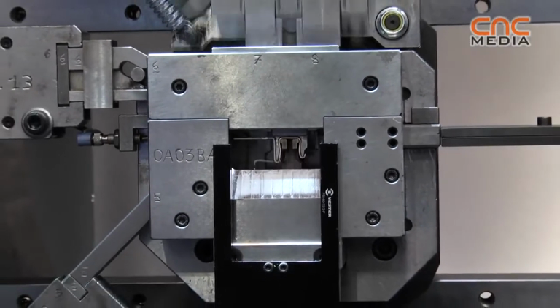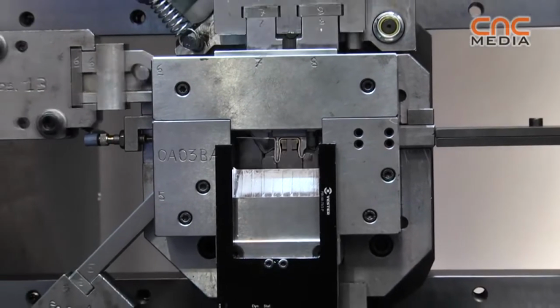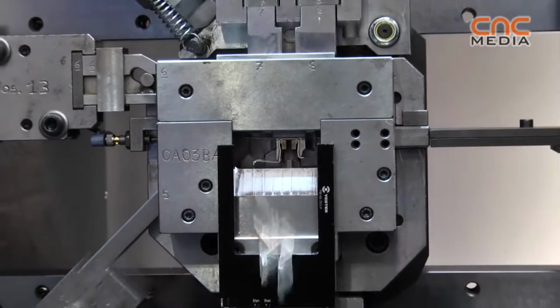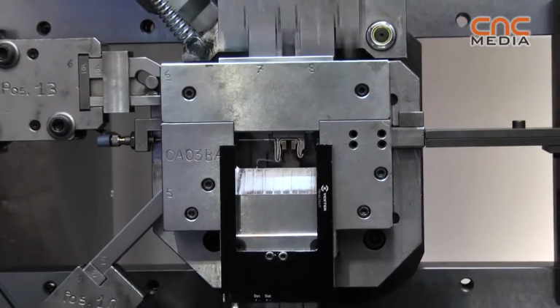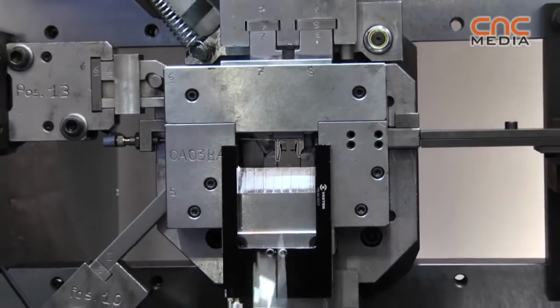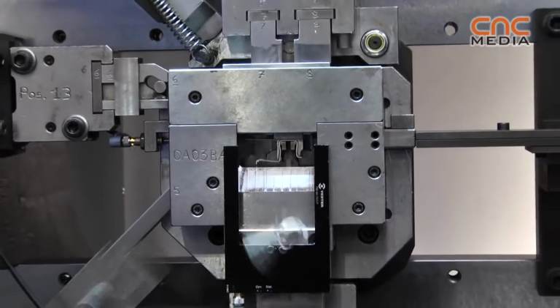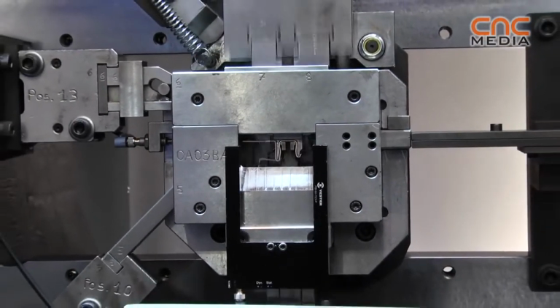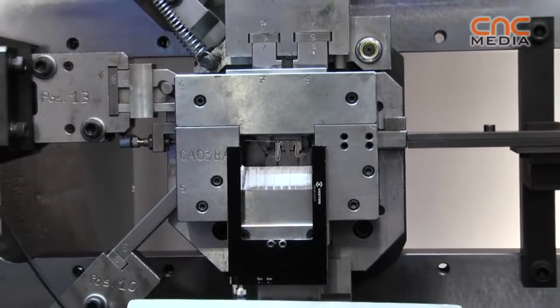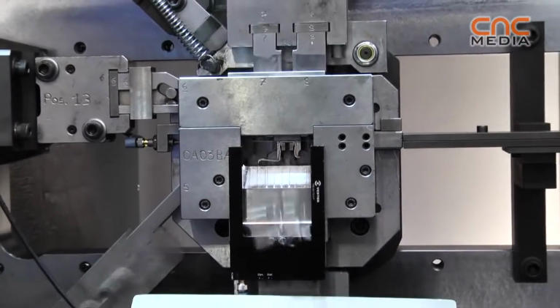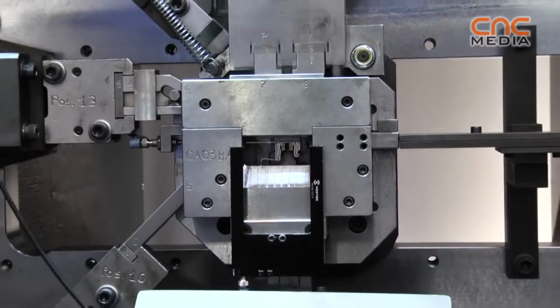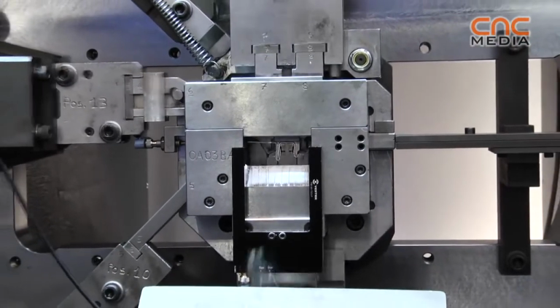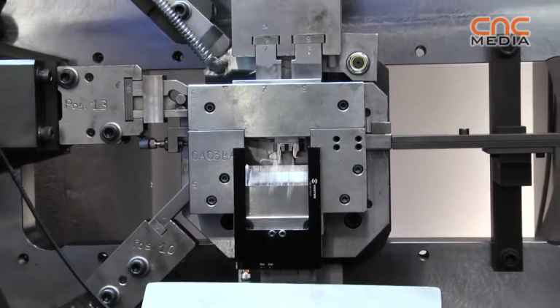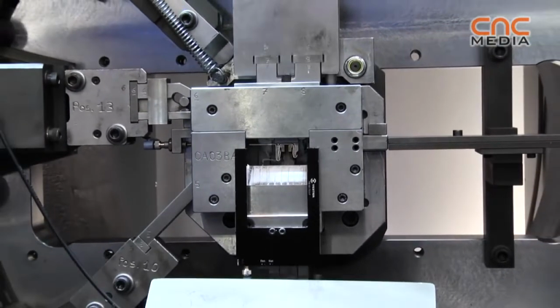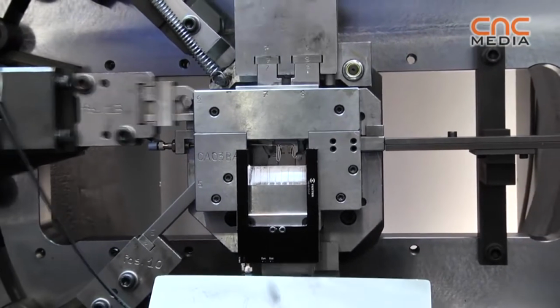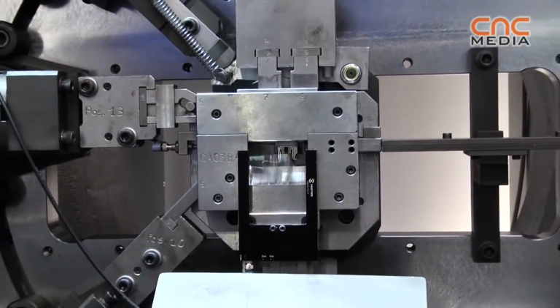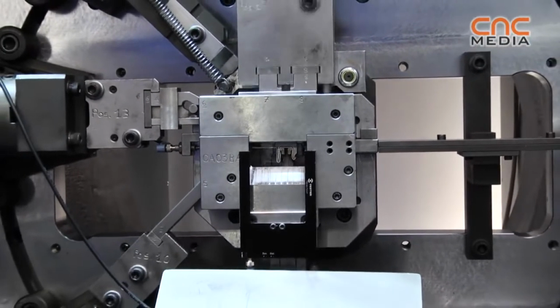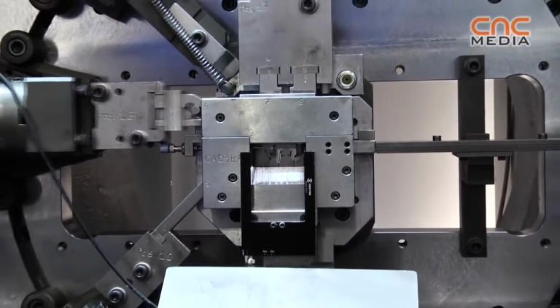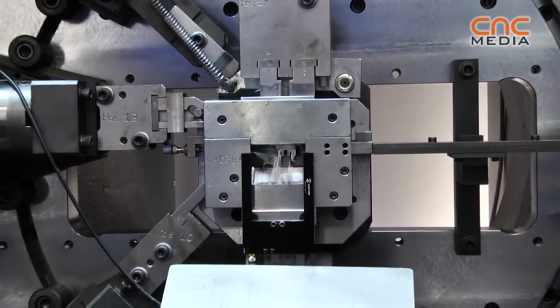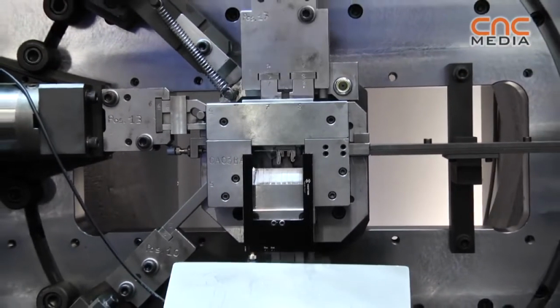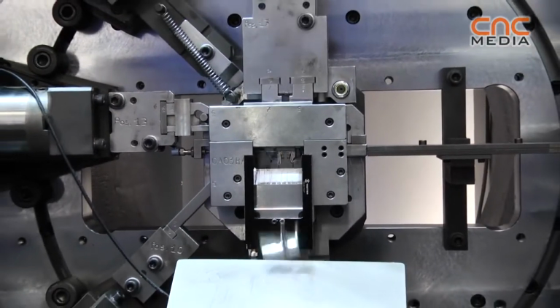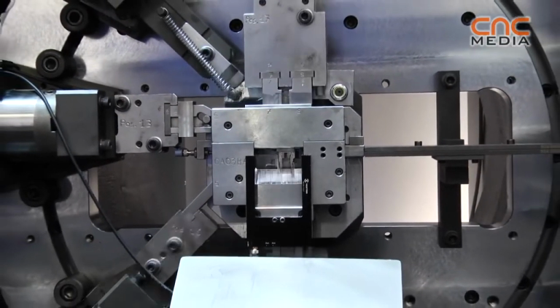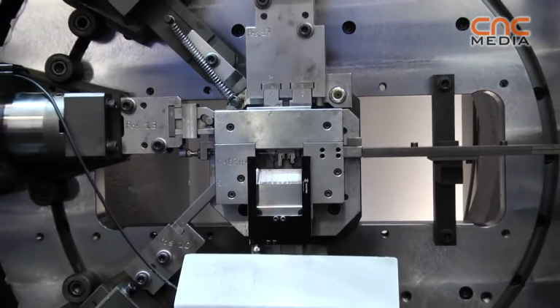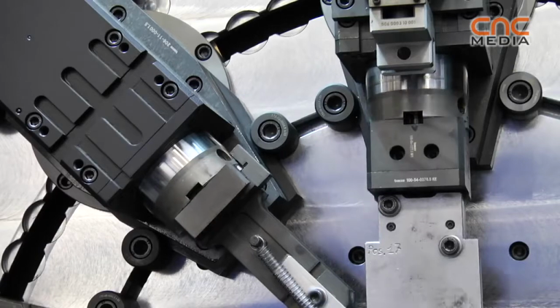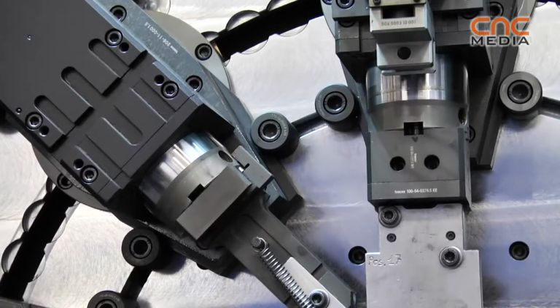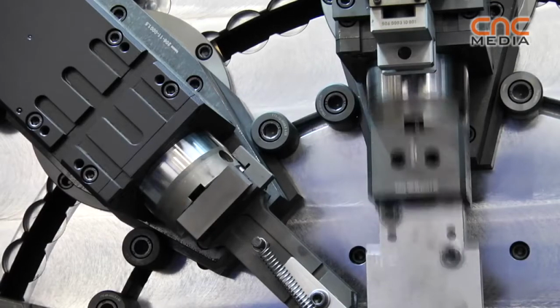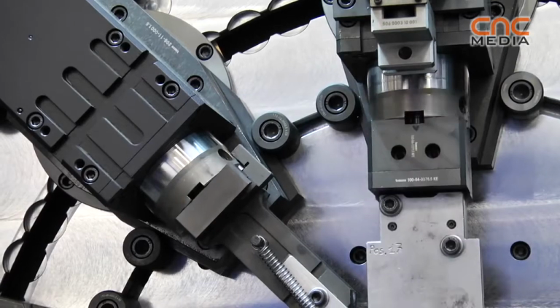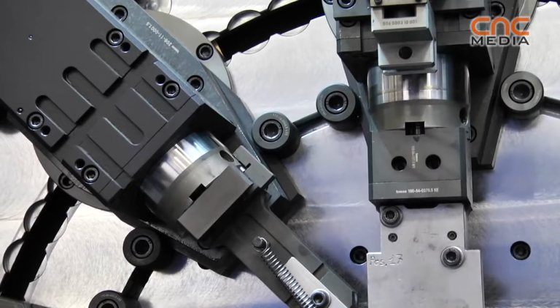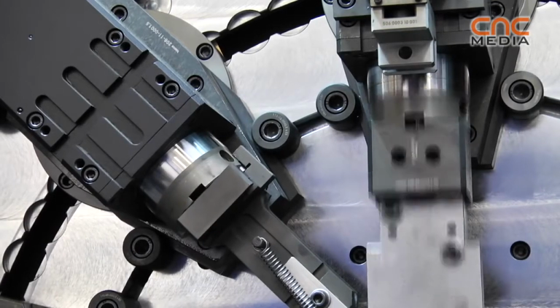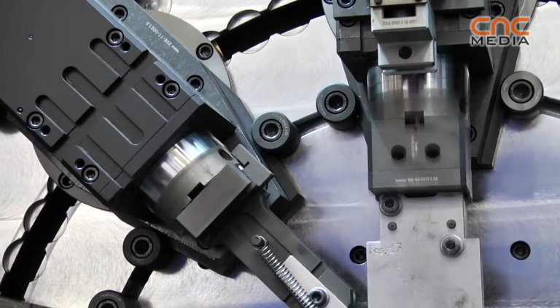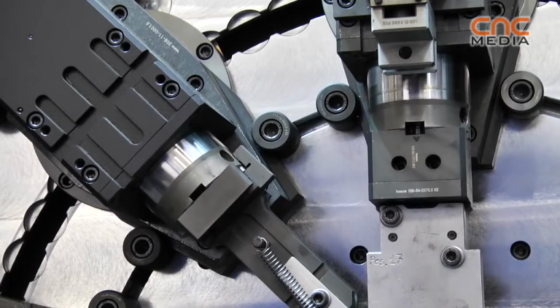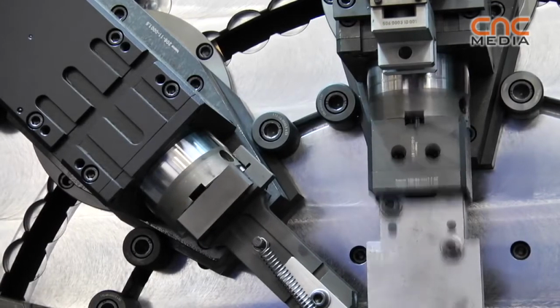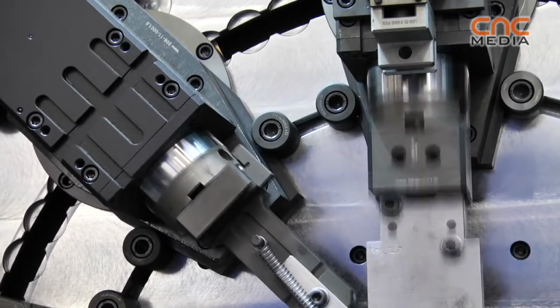That's one of our standard machines, so if you order it, it looks like this but without the tools. You can buy some tools, but normally our customers use their own old tools.